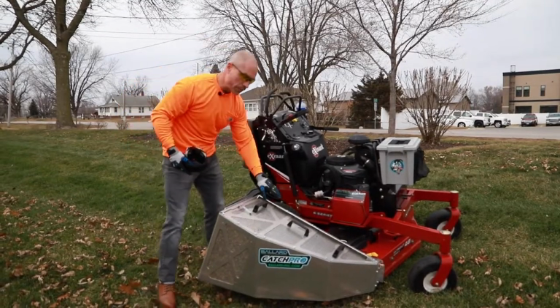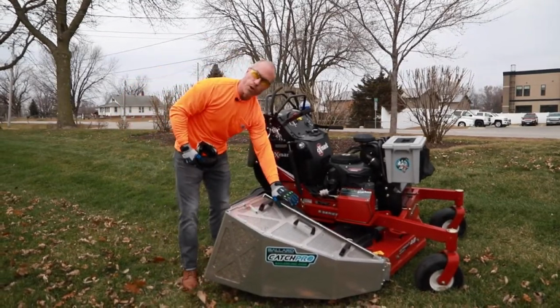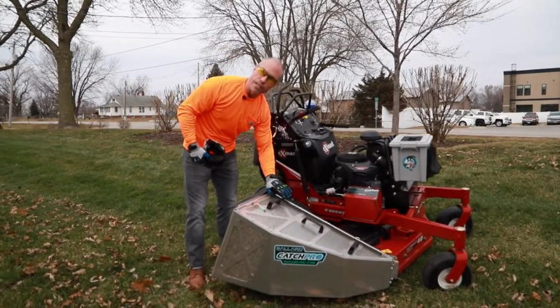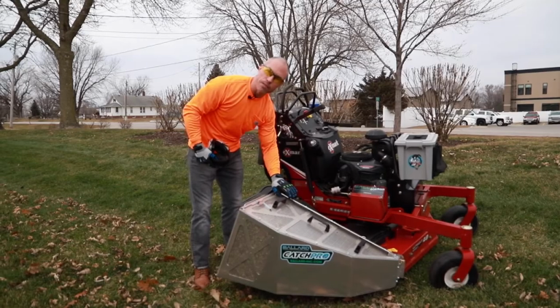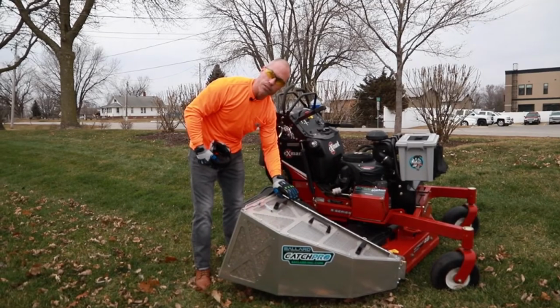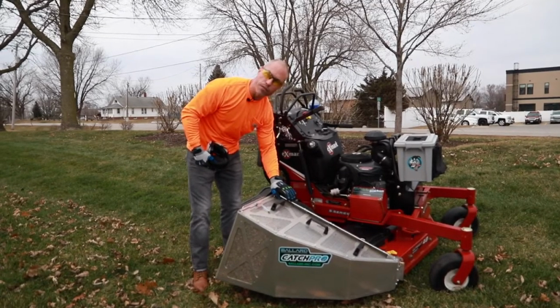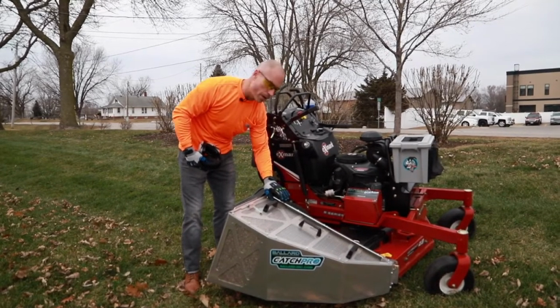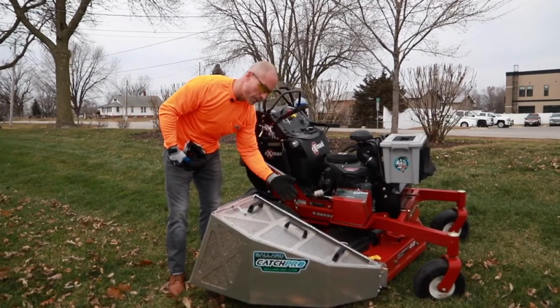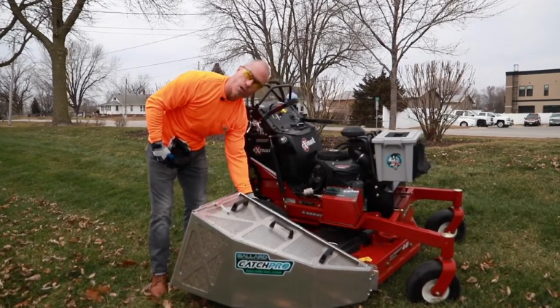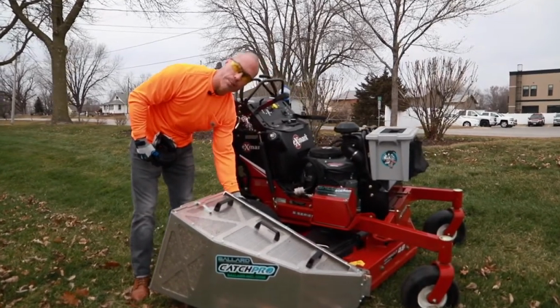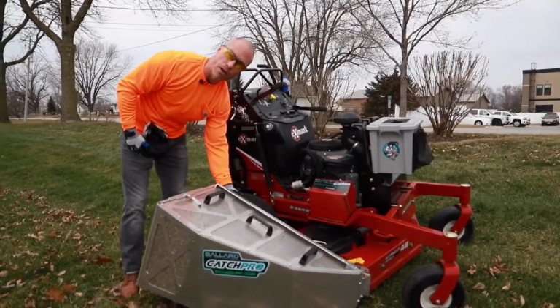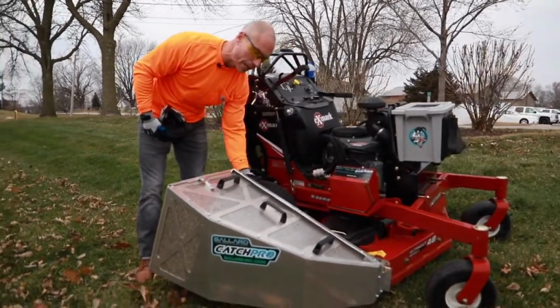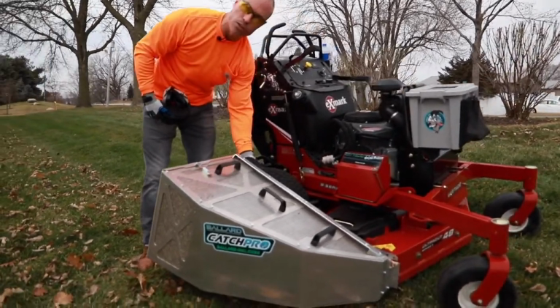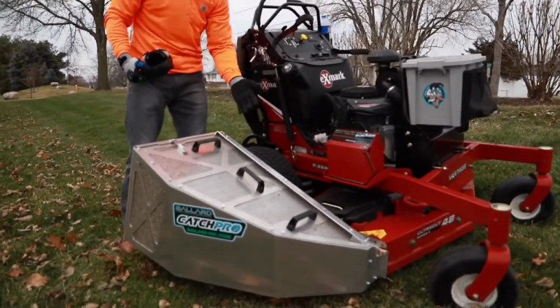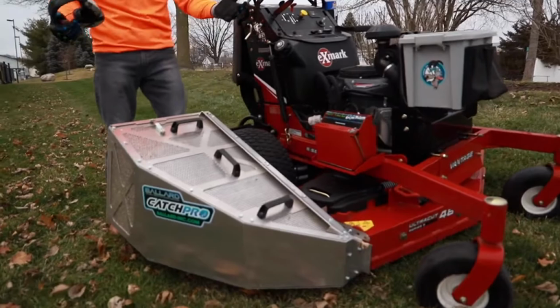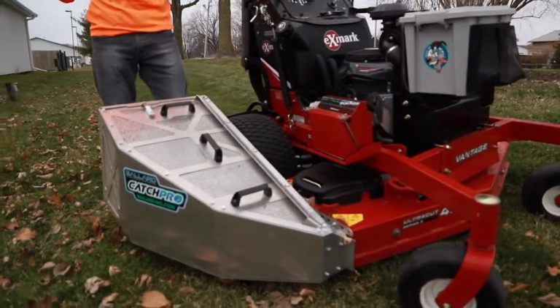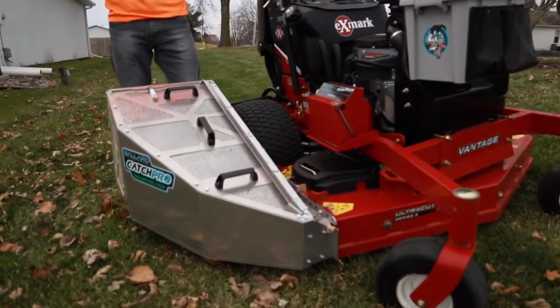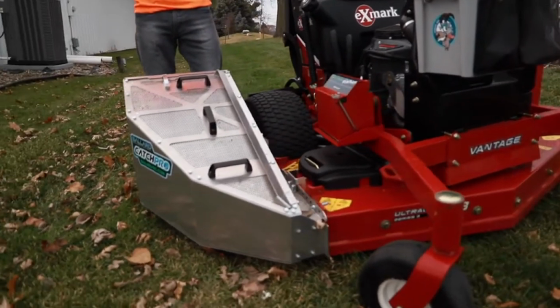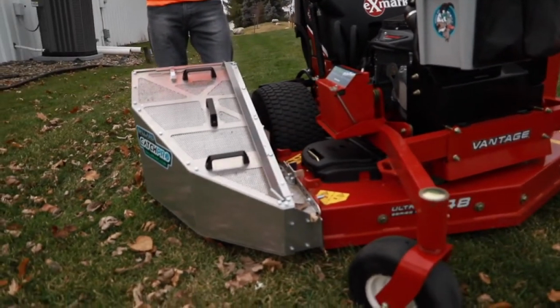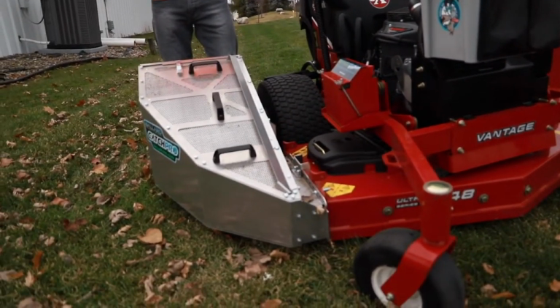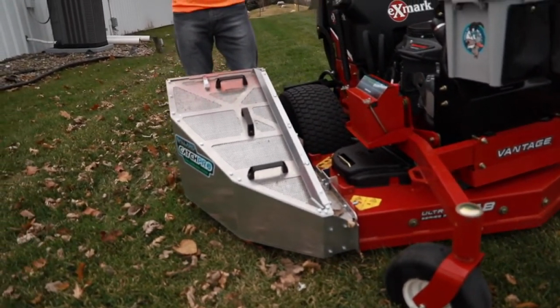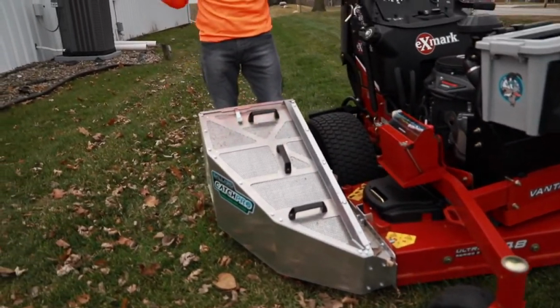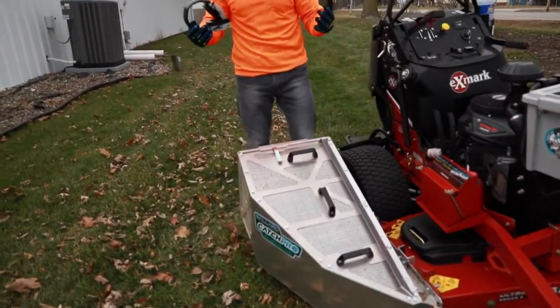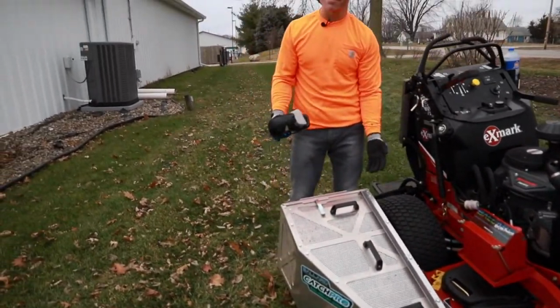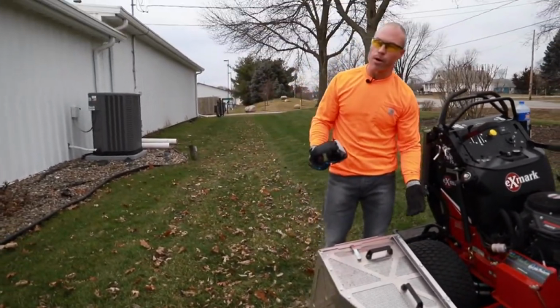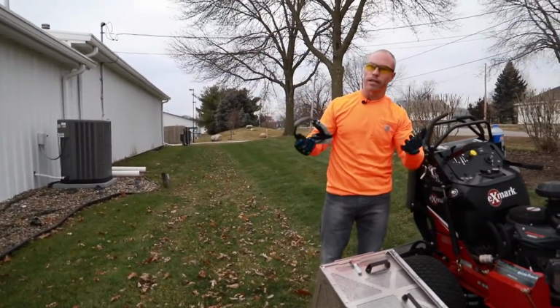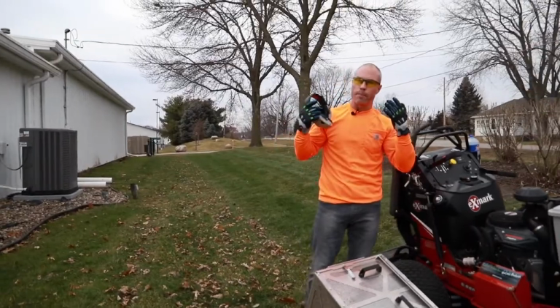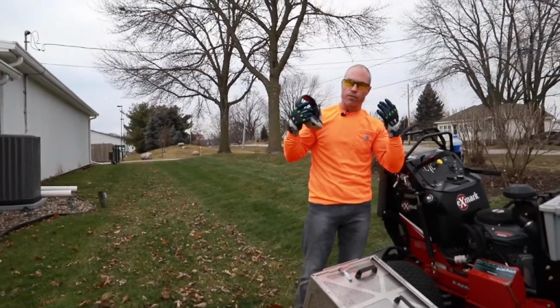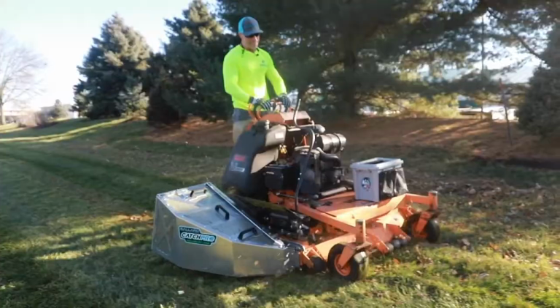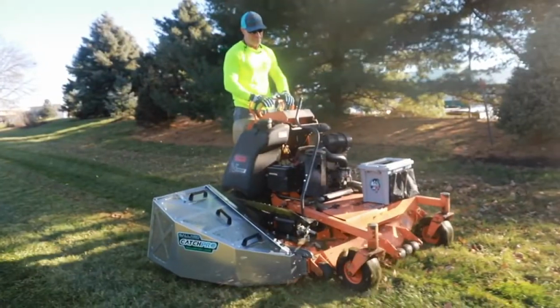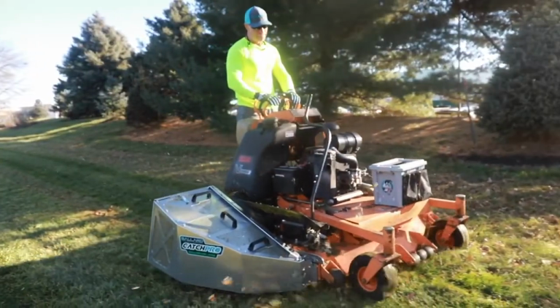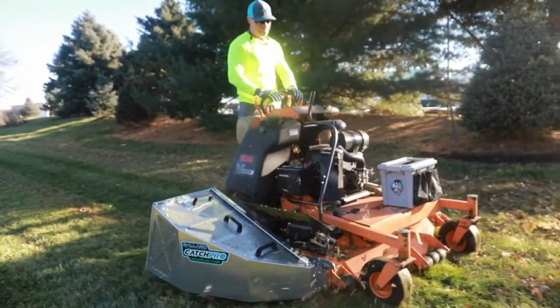We've got the foil here that keeps the dust and dirt off the operator, and we've got a solid inside panel right here that also keeps all that dust and dirt from coming up on your face when you're out there bagging. Most of the time with other brands it comes right up at you in the face, and it's just an absolutely filthy job.